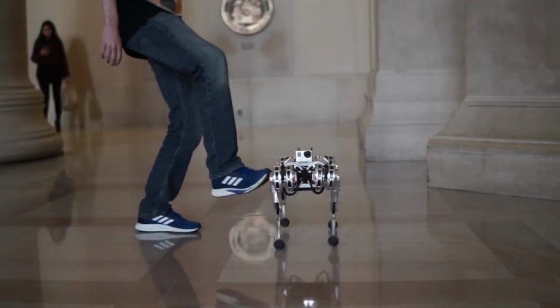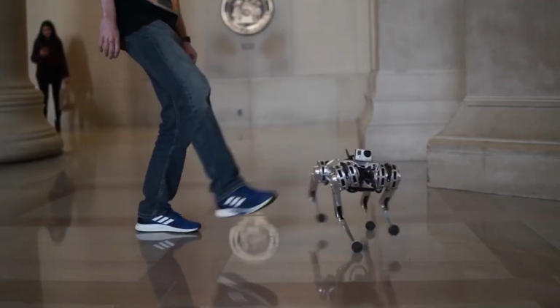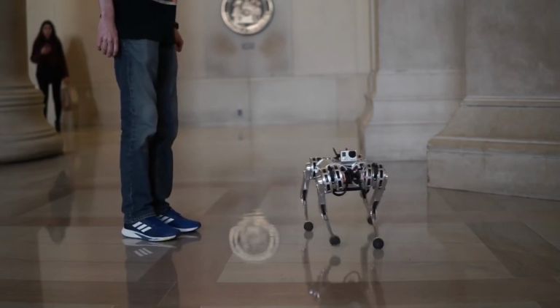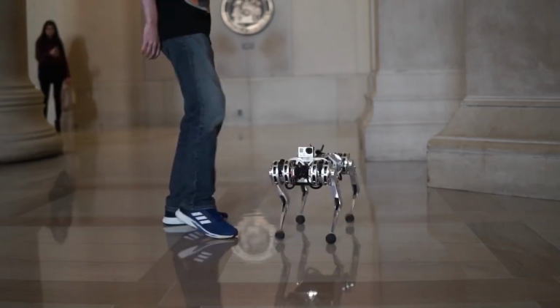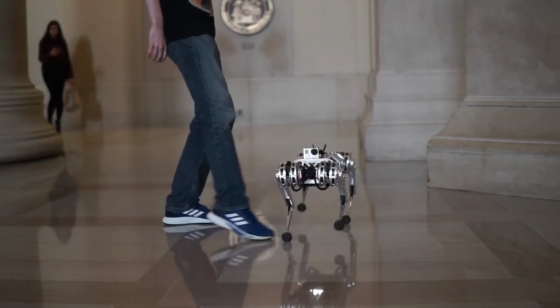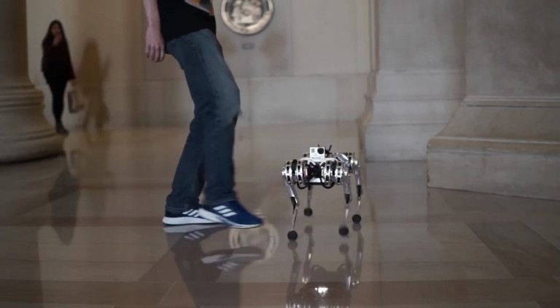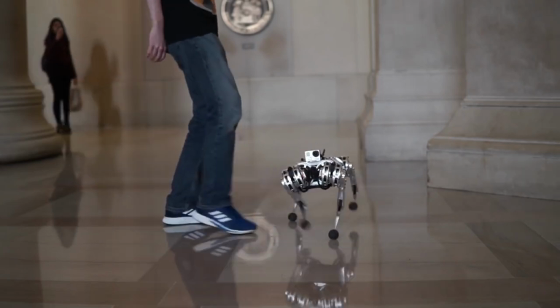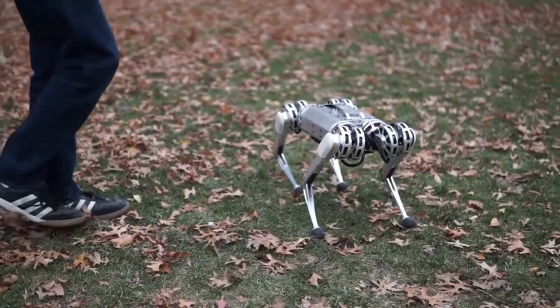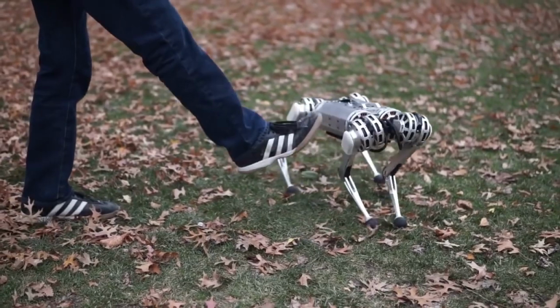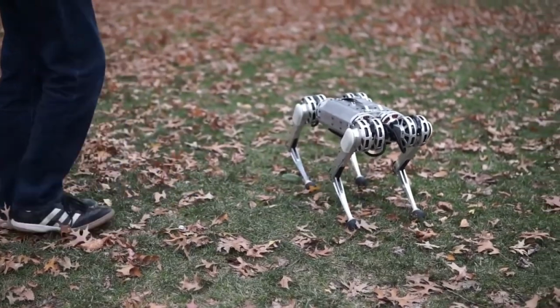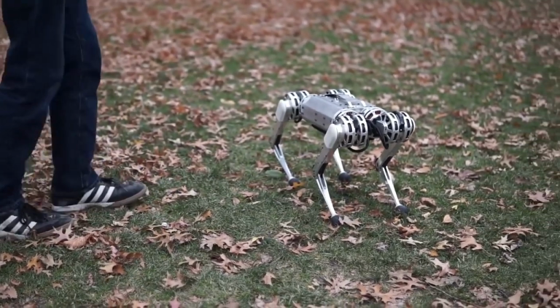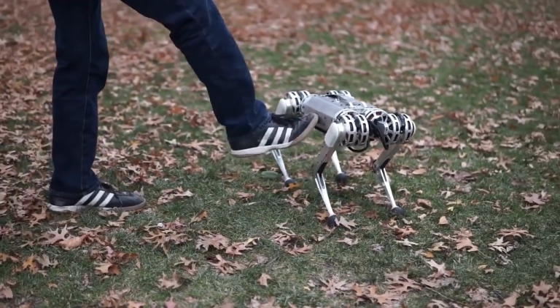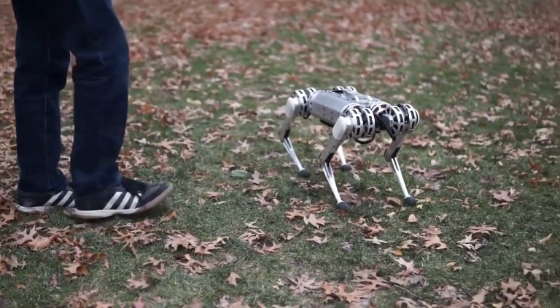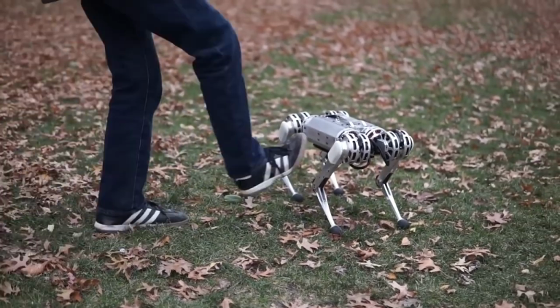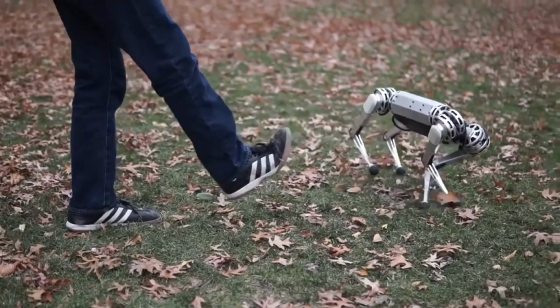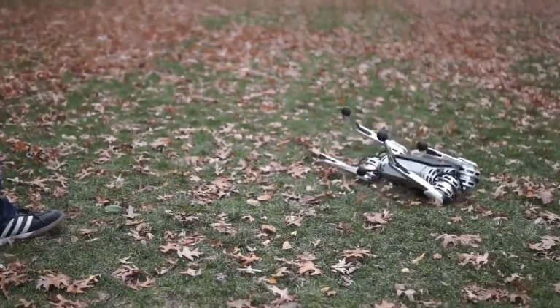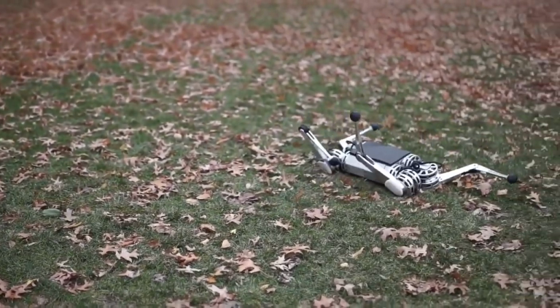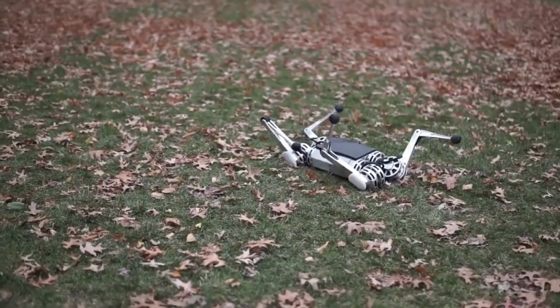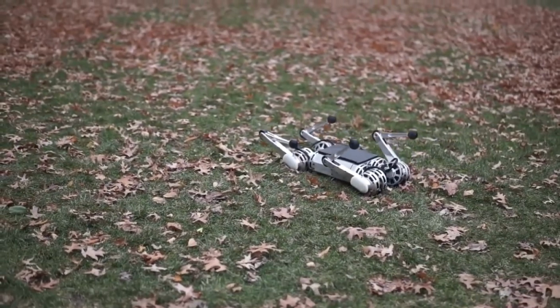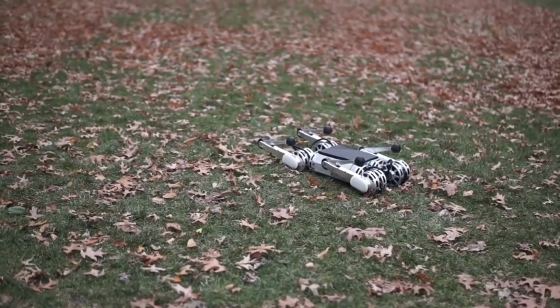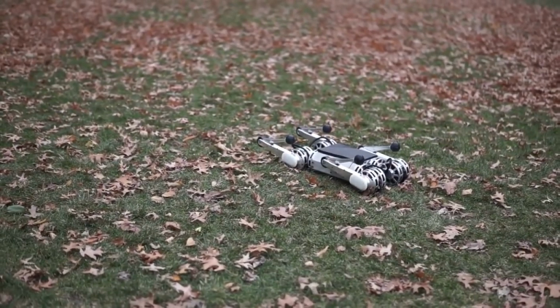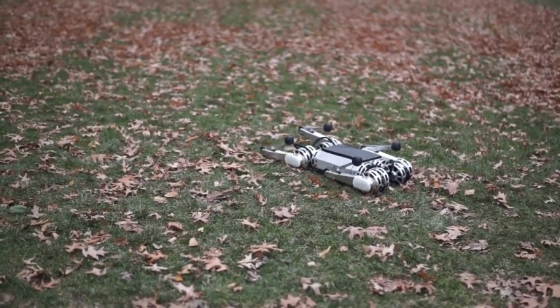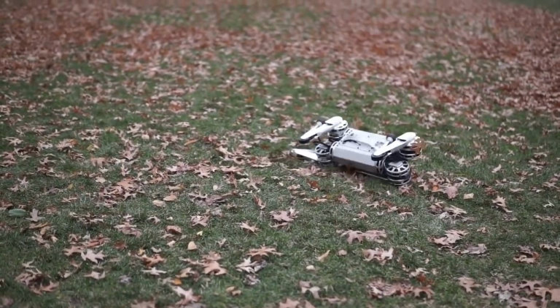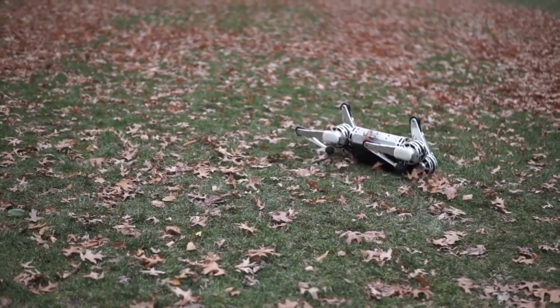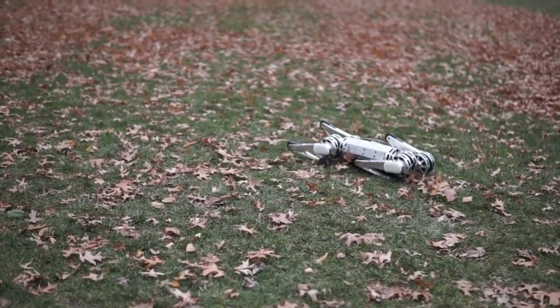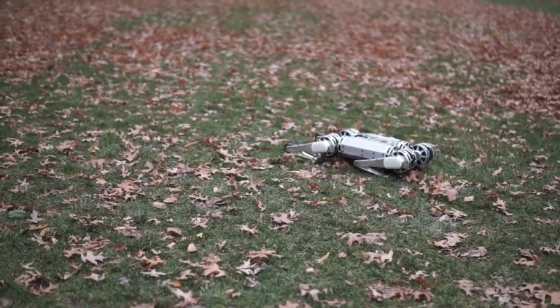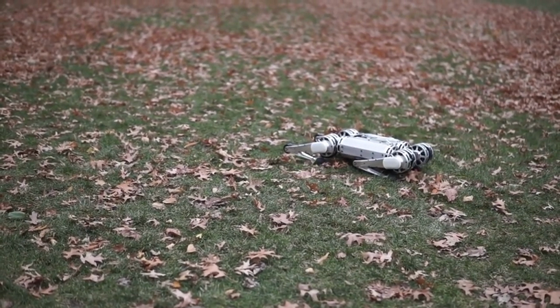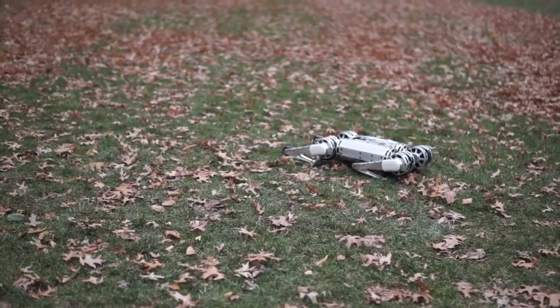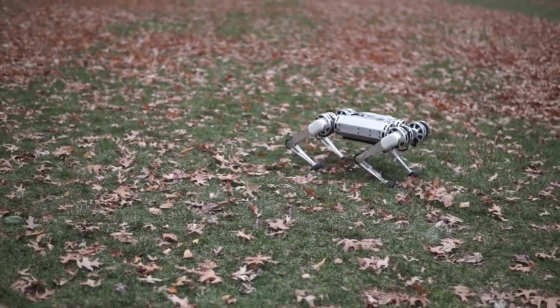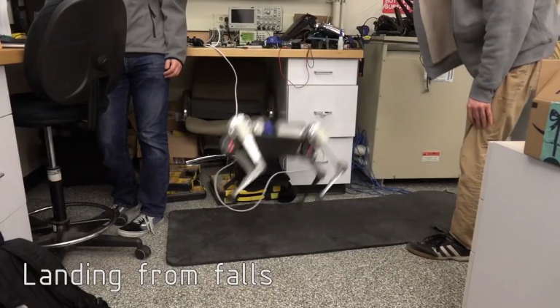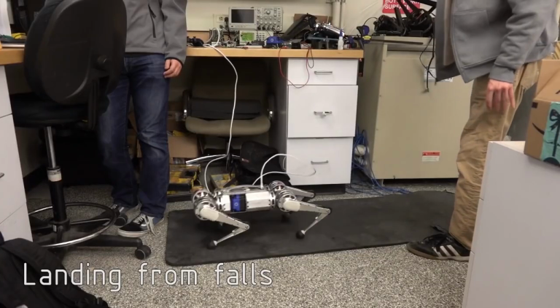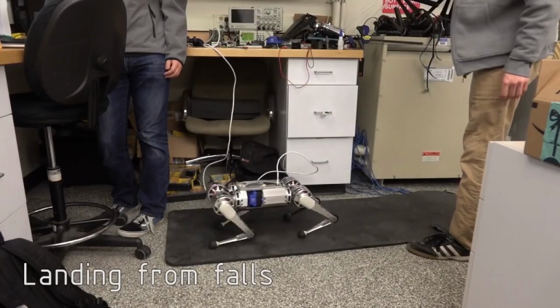They kick it, sweep the leg, and then after about 15 seconds of abuse and foreshadowing the fall of man, they finally kick it over so you can watch it reset, roll, and stand up. I mean, really, it's incredibly impressive.